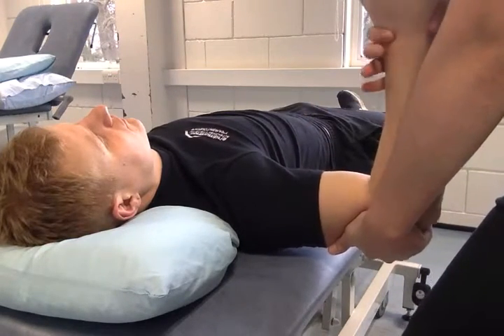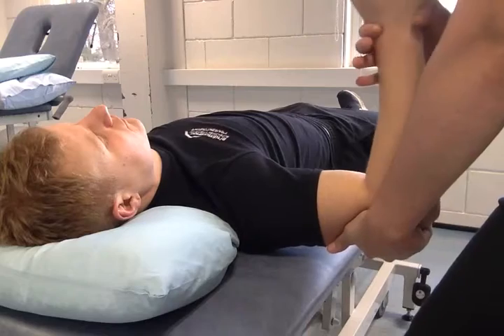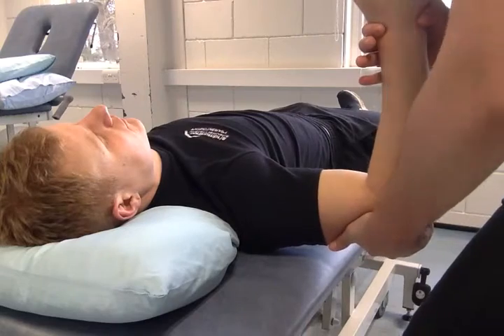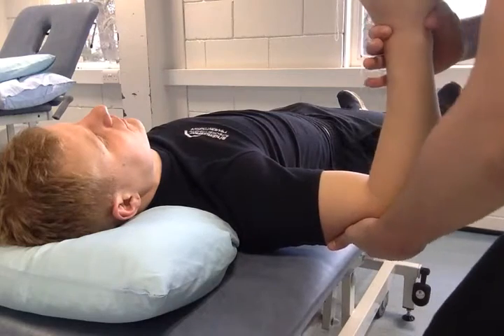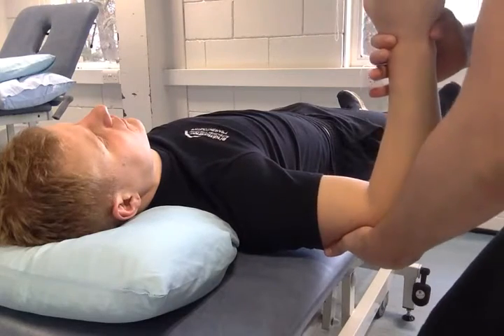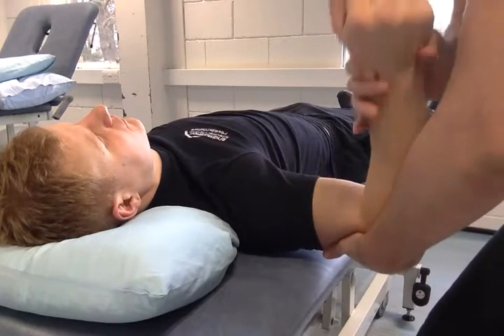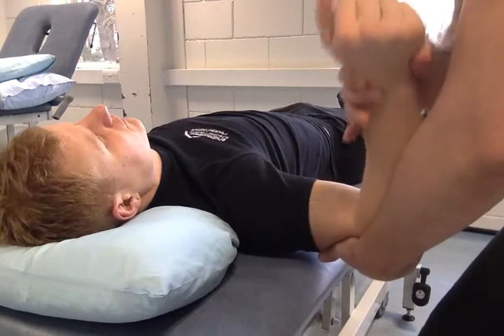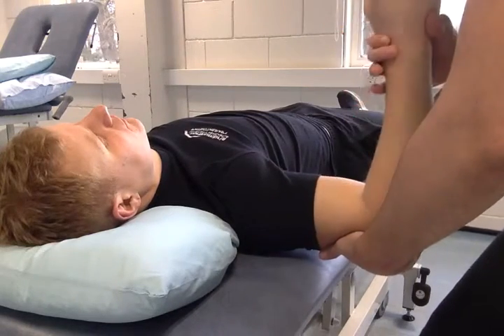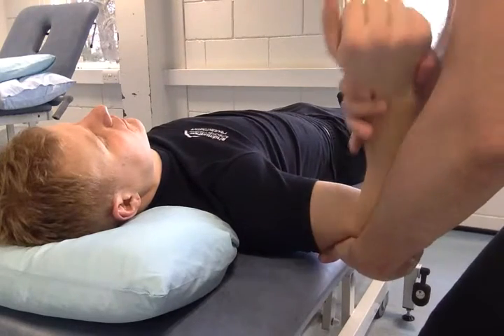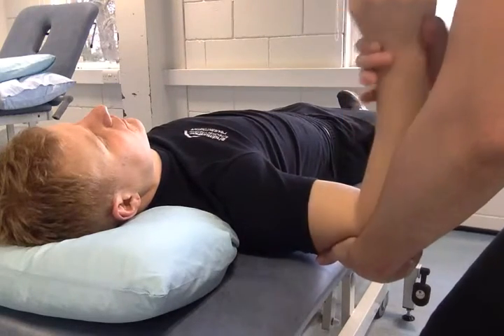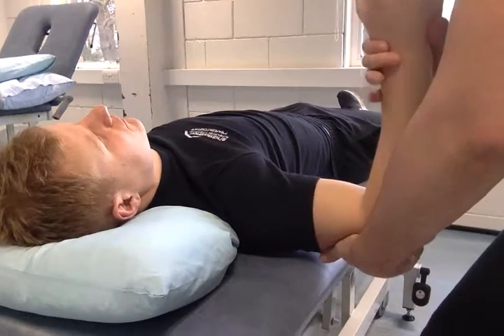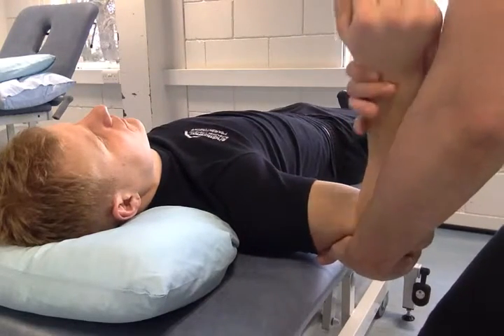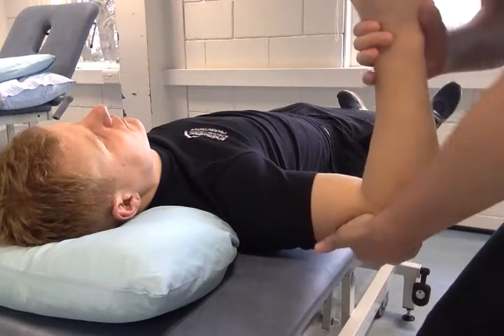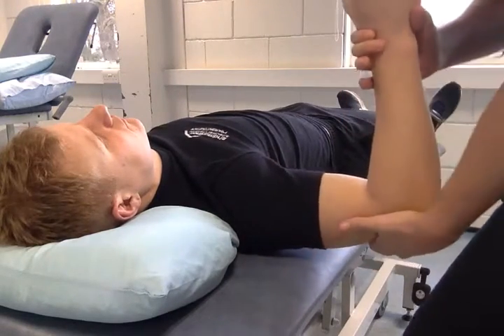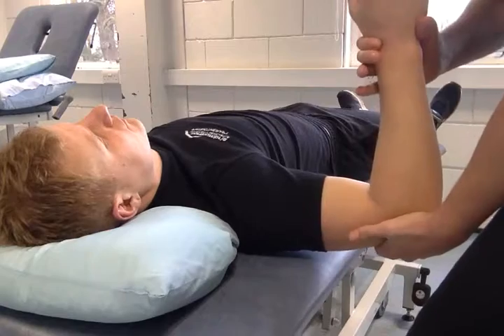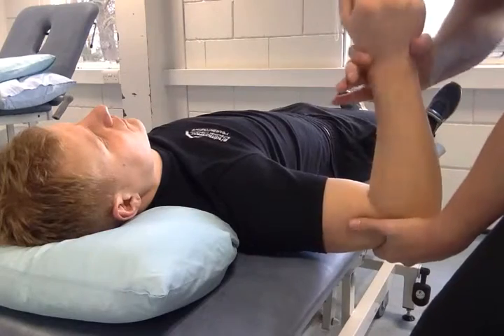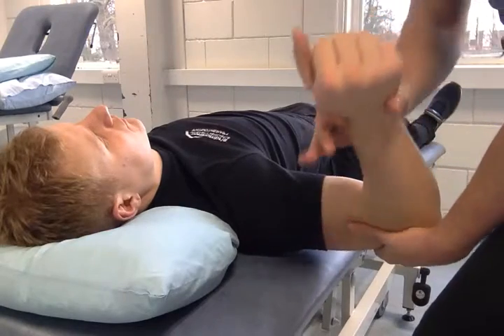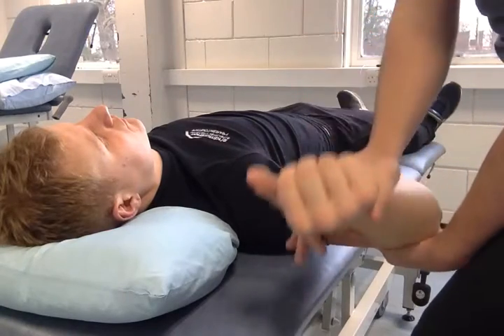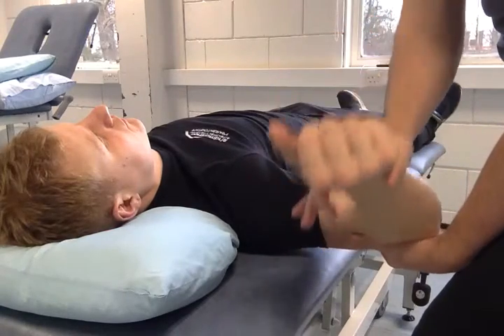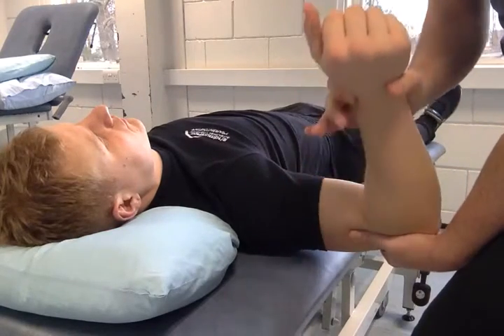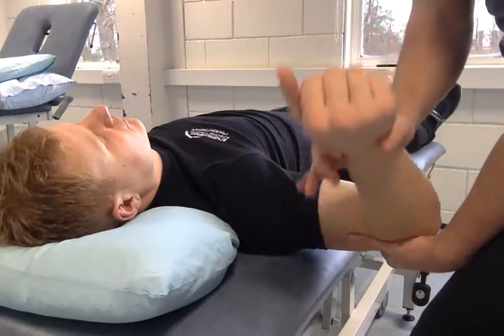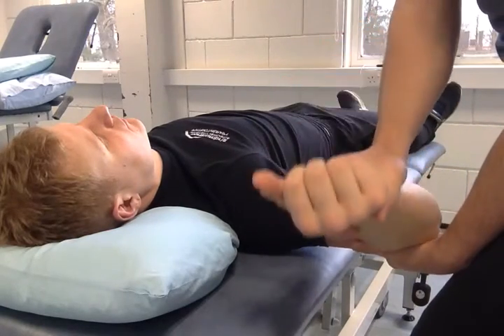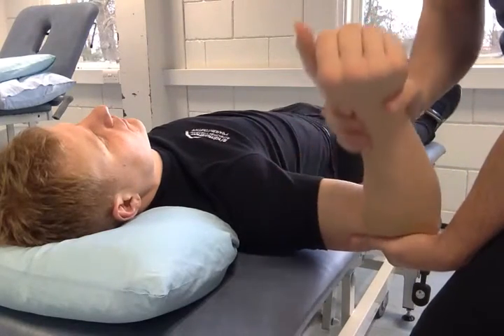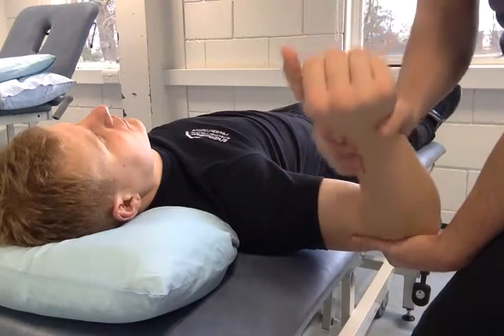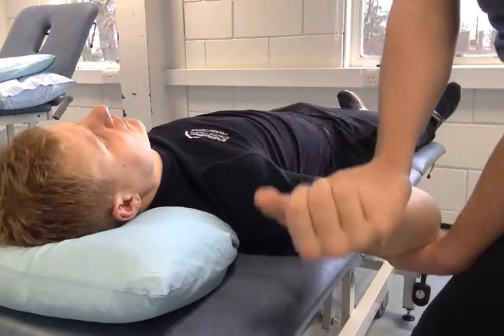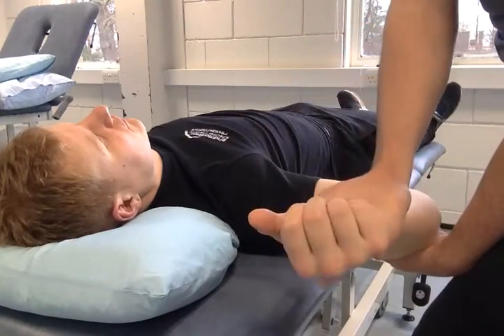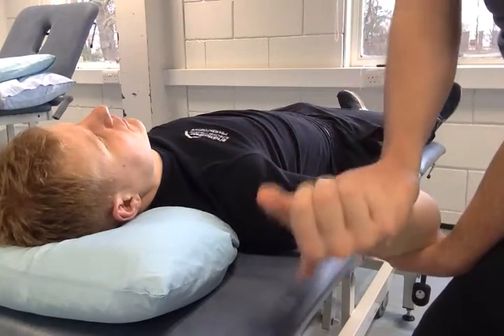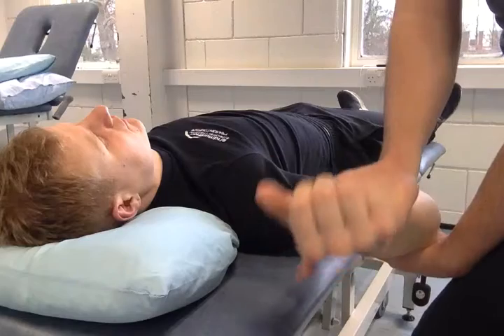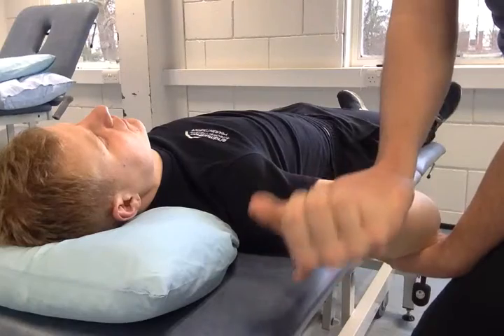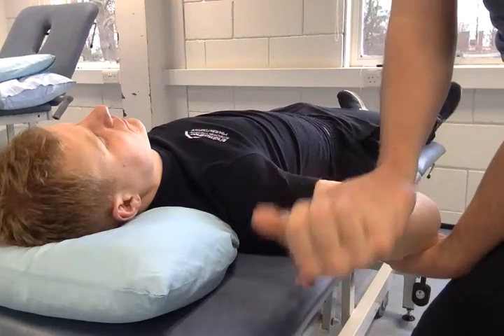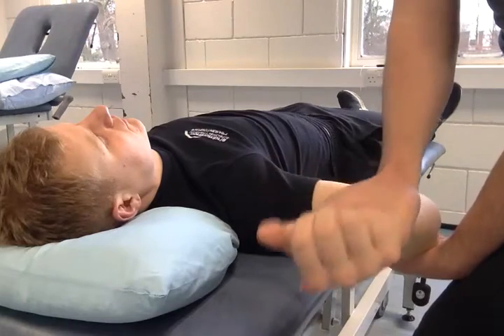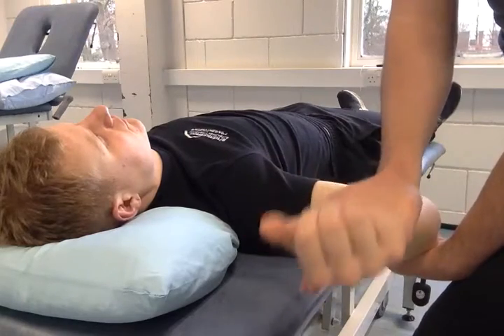Change forearm position for the grade two block. Remove the block for grade three, because resistance is the block — don't return to the start. For grade four, work right at the end range.